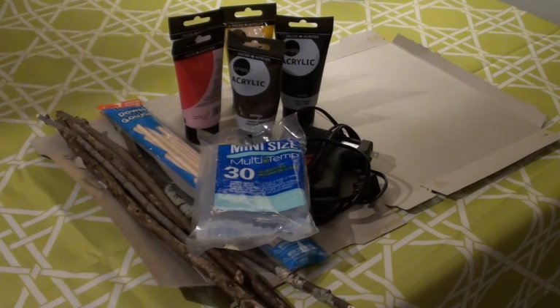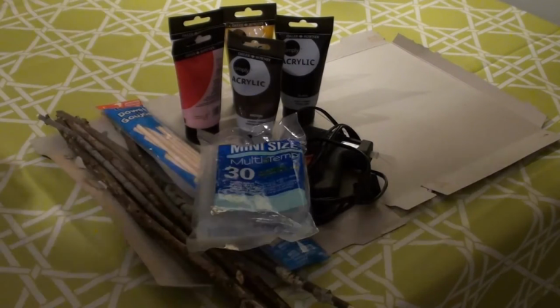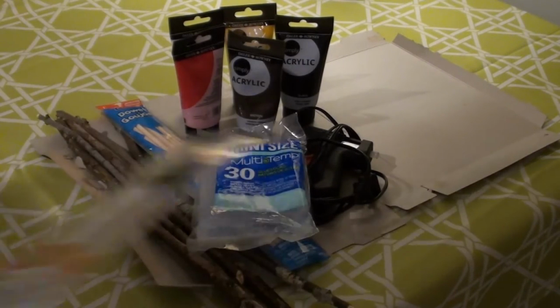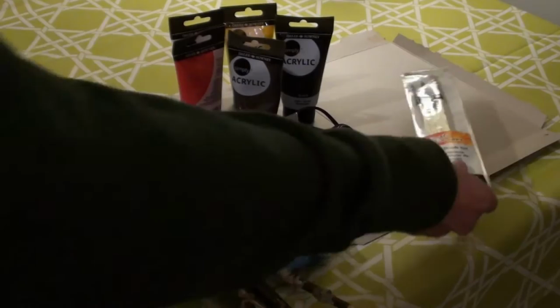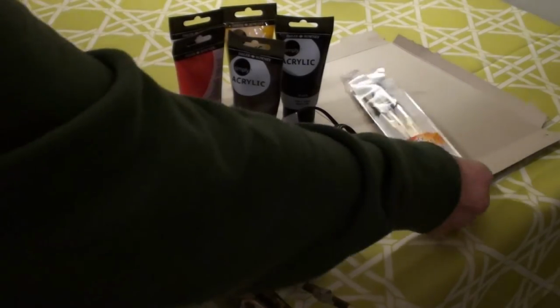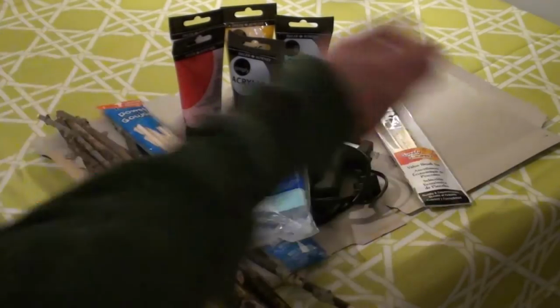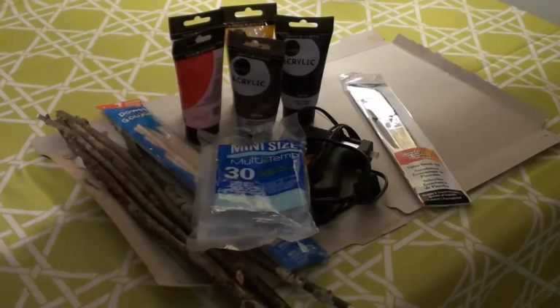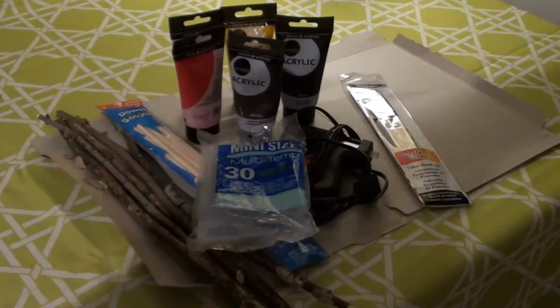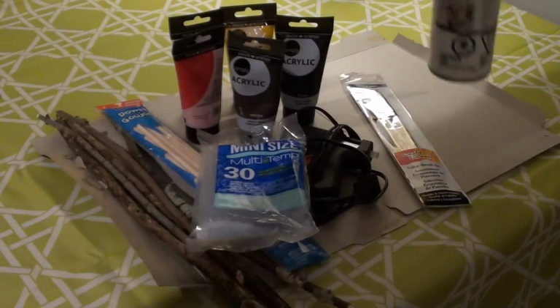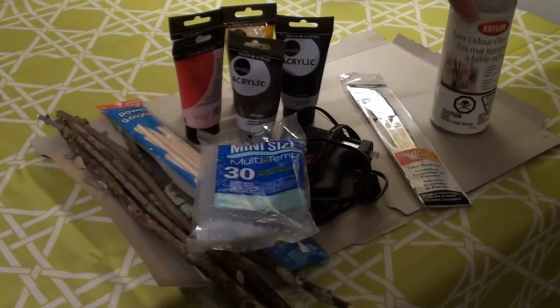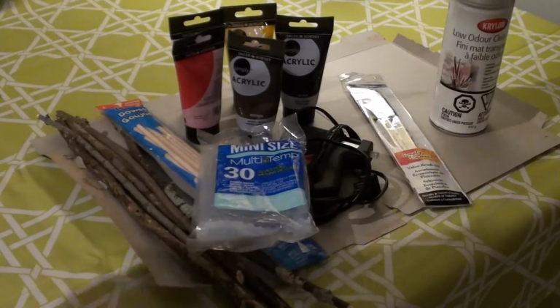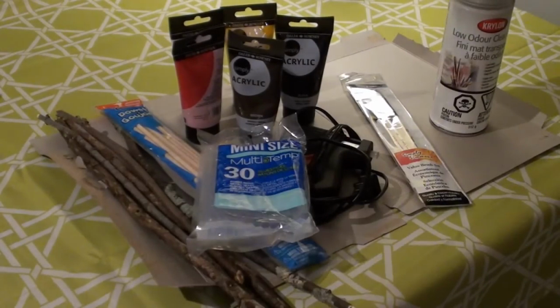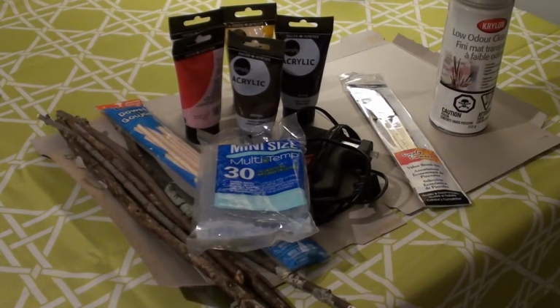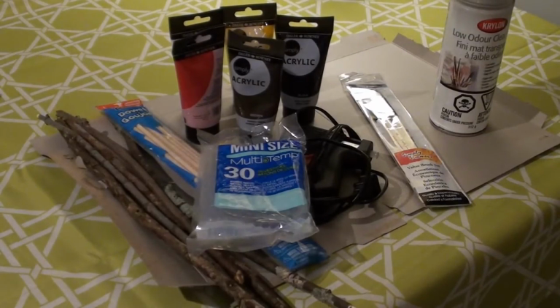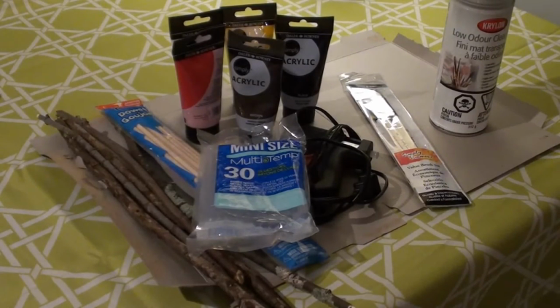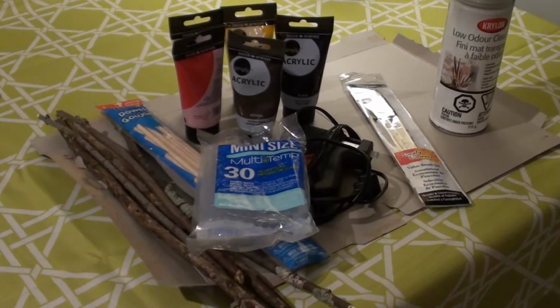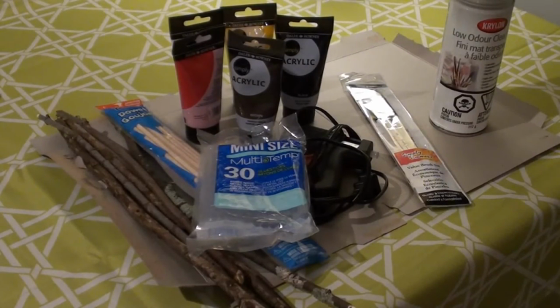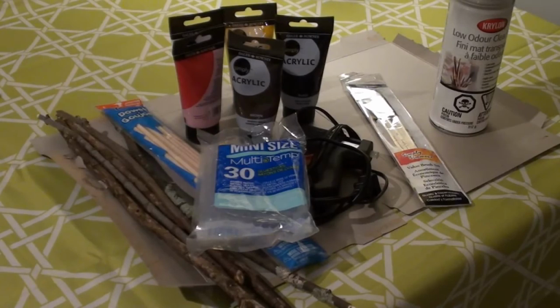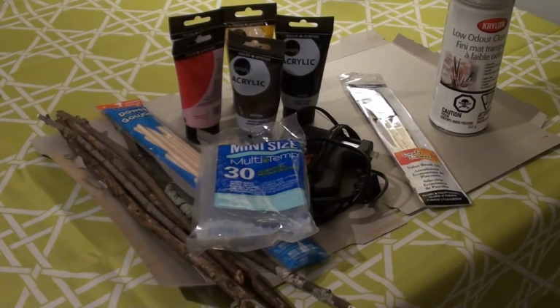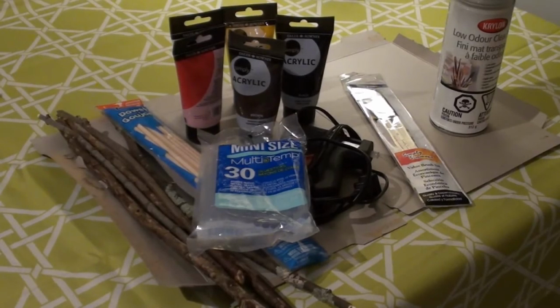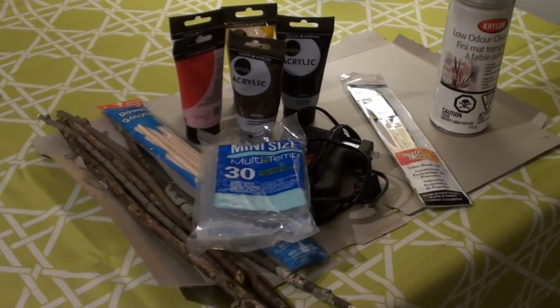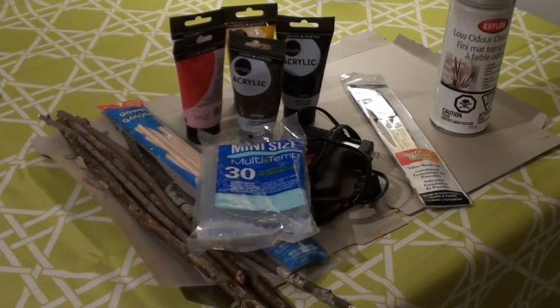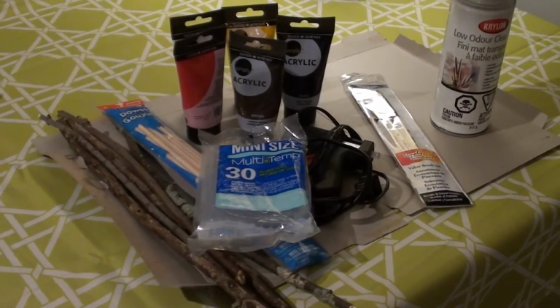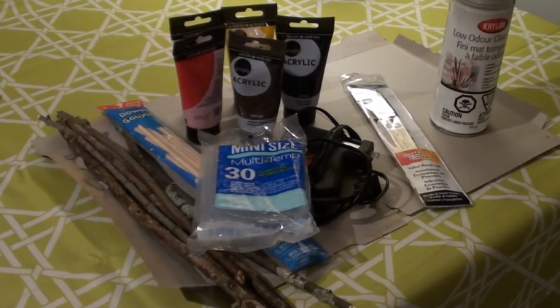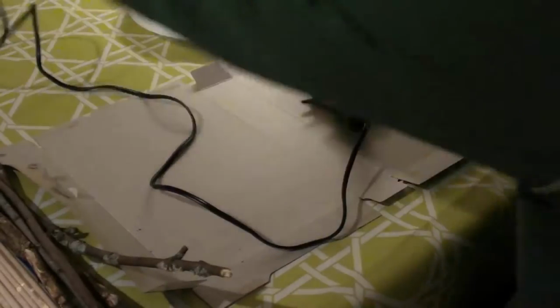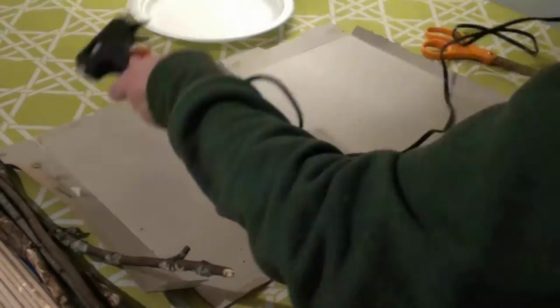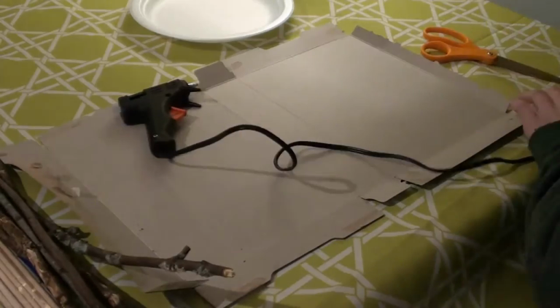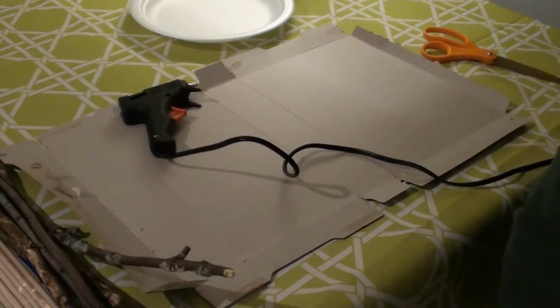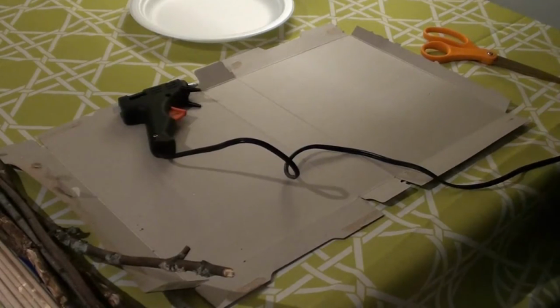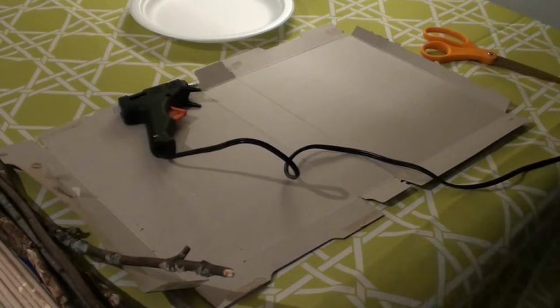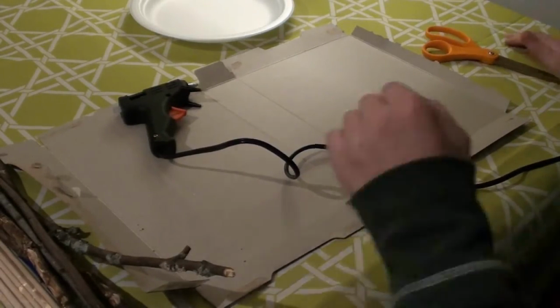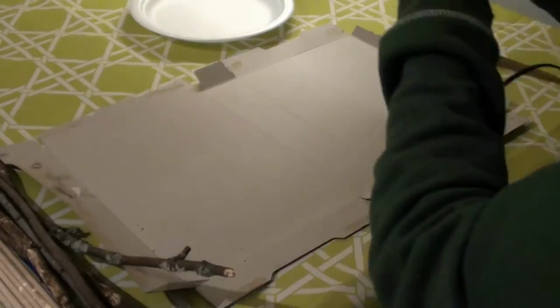You will also need paintbrushes and some kind of sealant spray. I used a matte finish shellac that was safe for indoor use. Also make sure that if you're younger that you have a parent help you with this project.